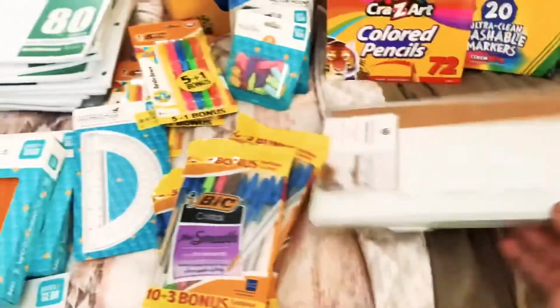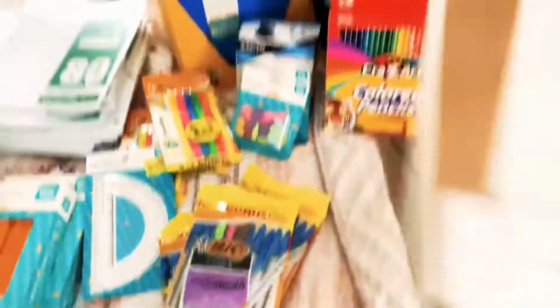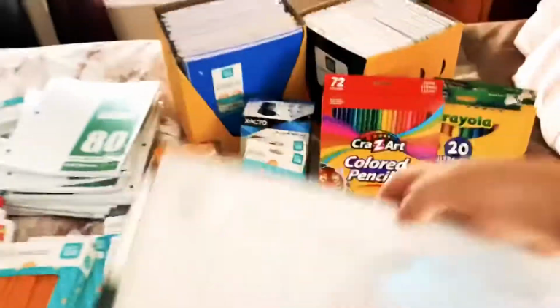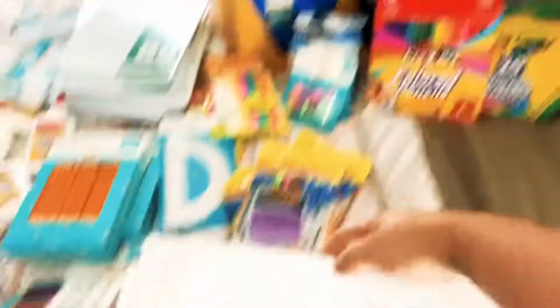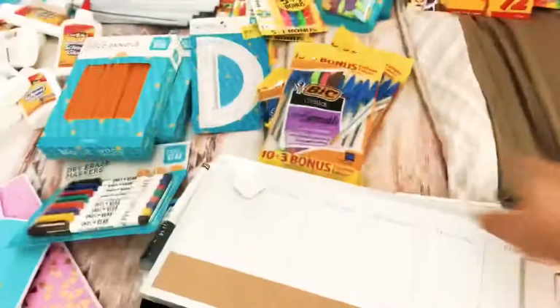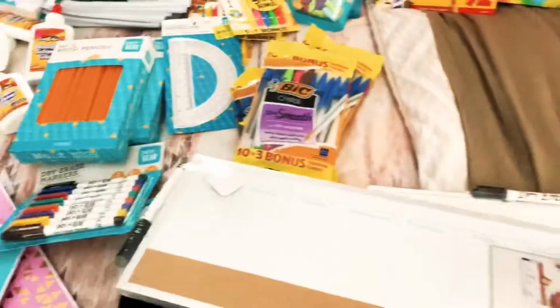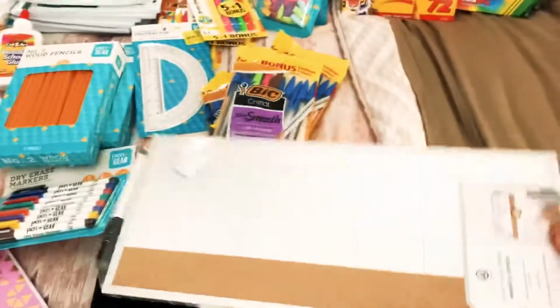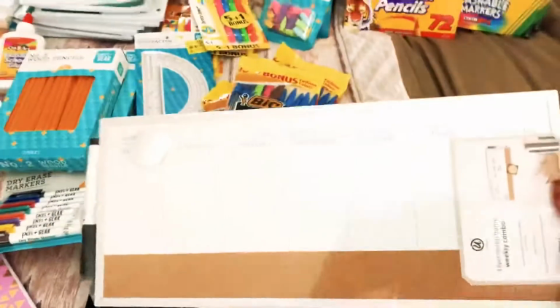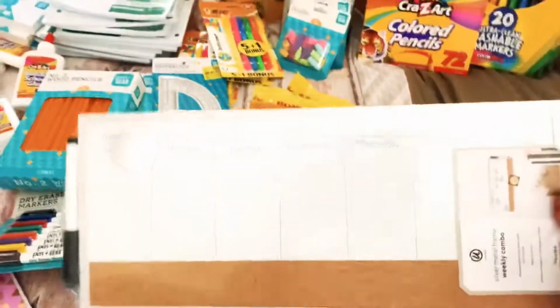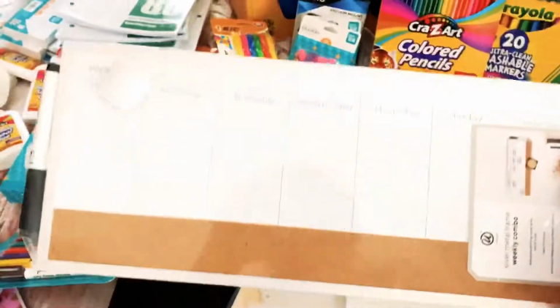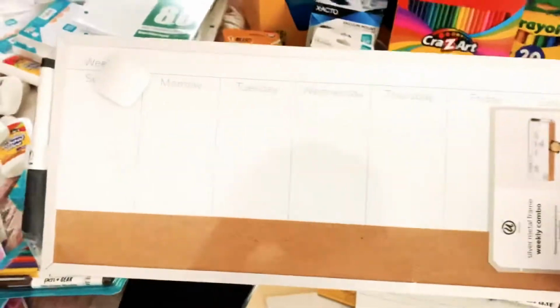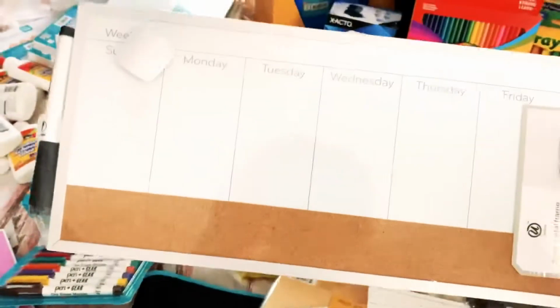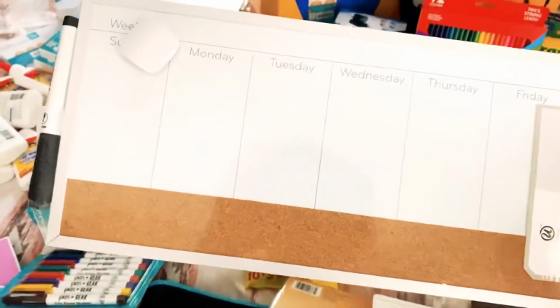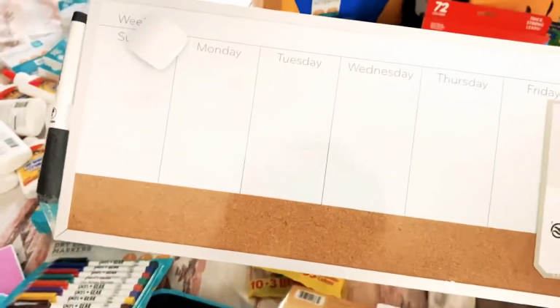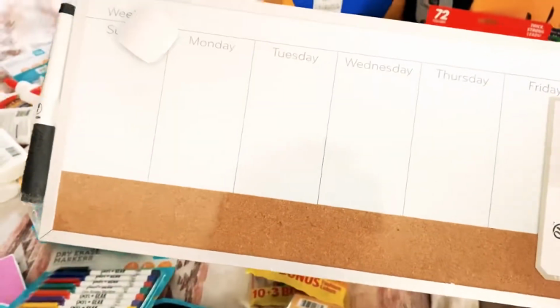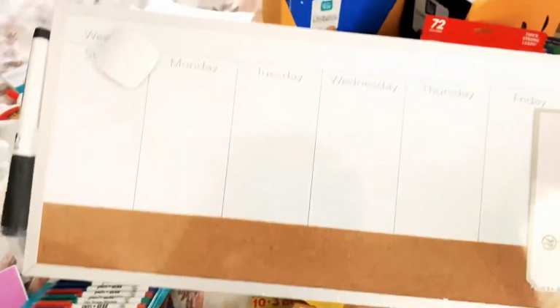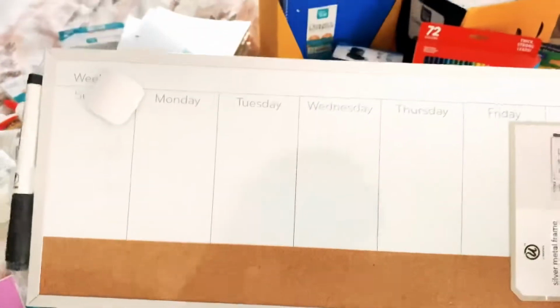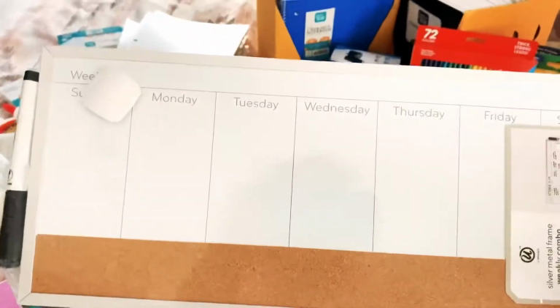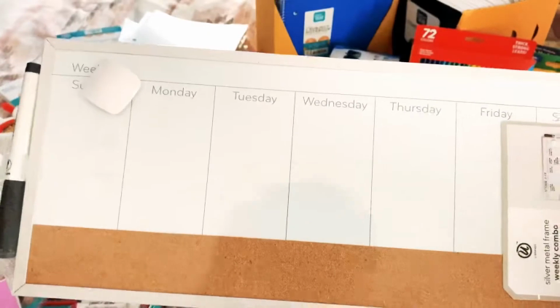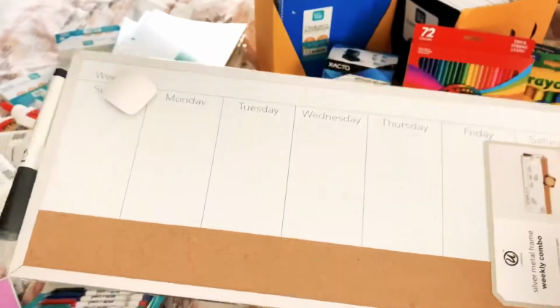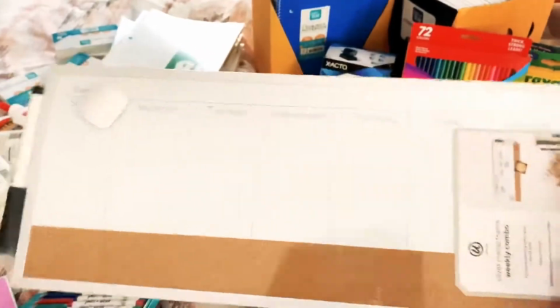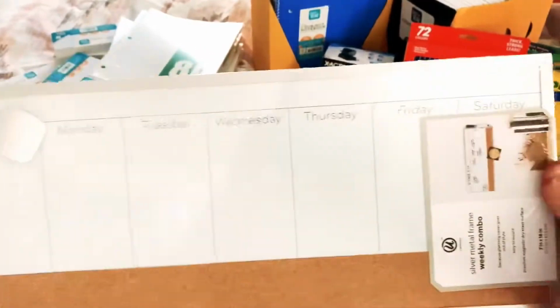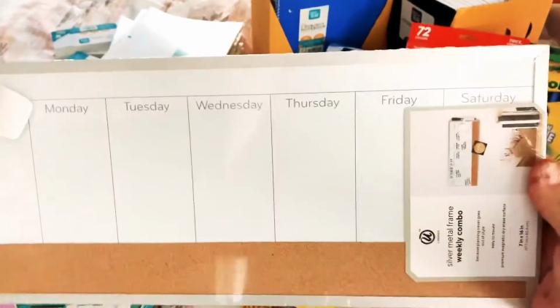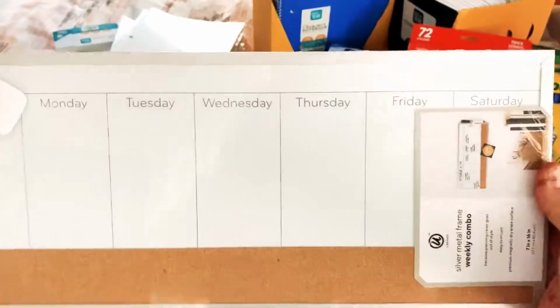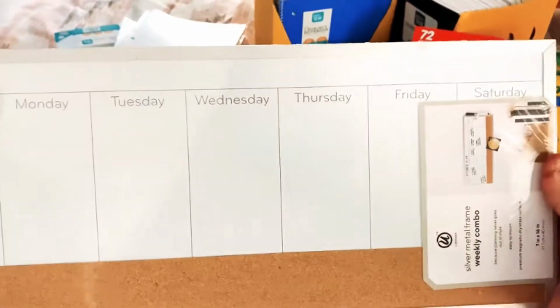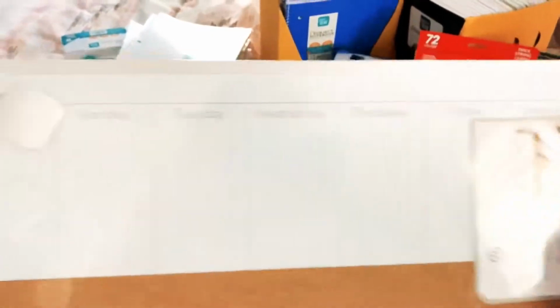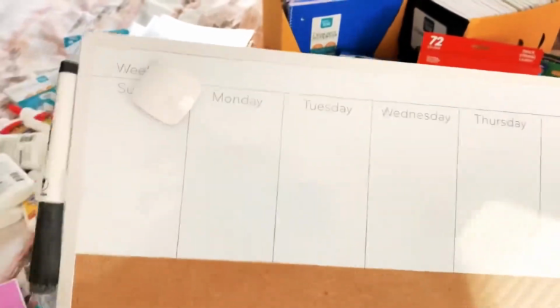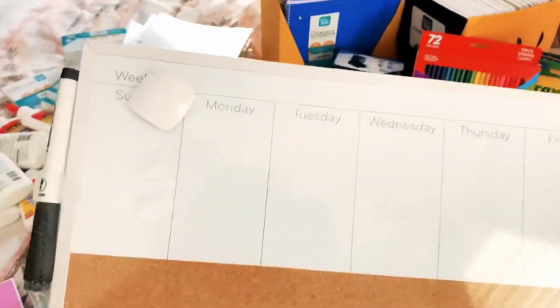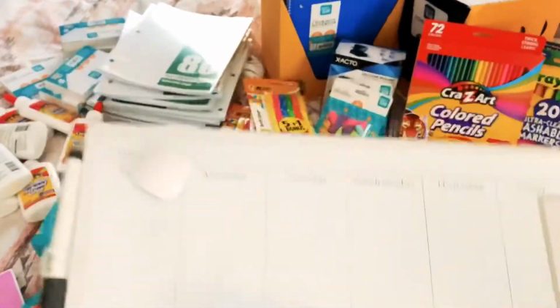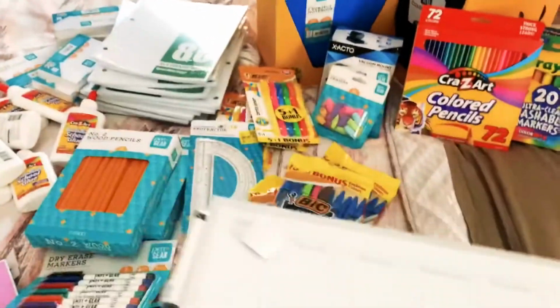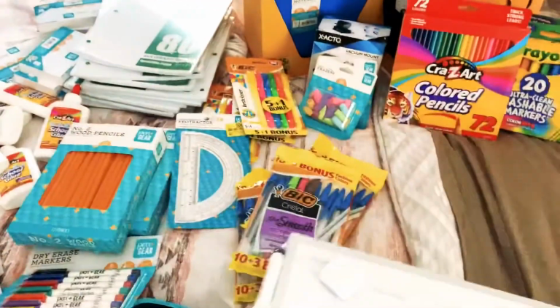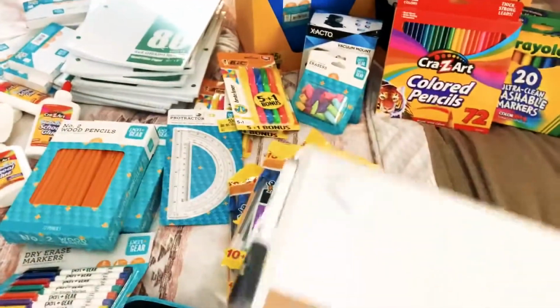I got a dry erase board for him to write some stuff out. I'm going to be hanging it above his little computer area, and we're going to write down everything throughout the week that he needs to be doing.